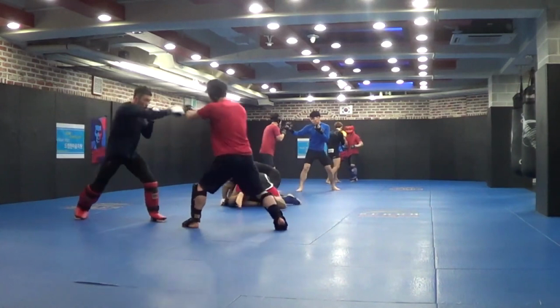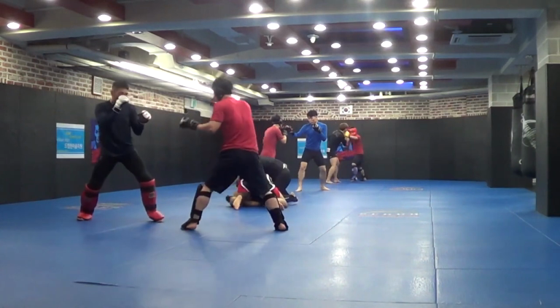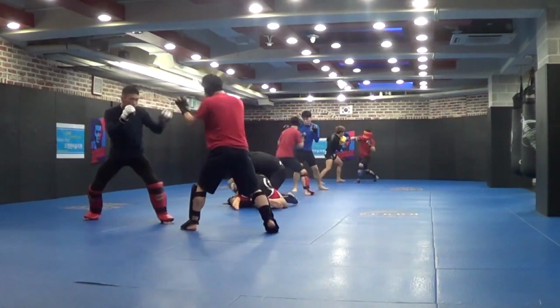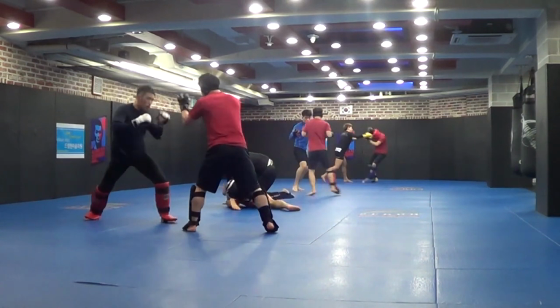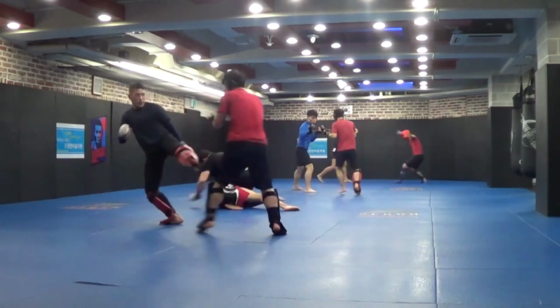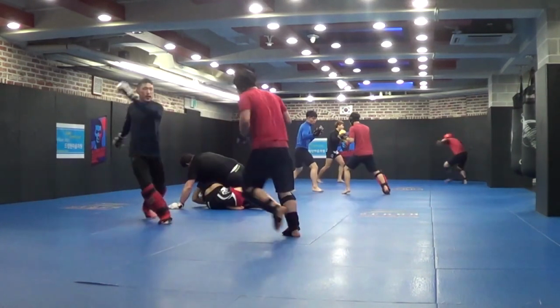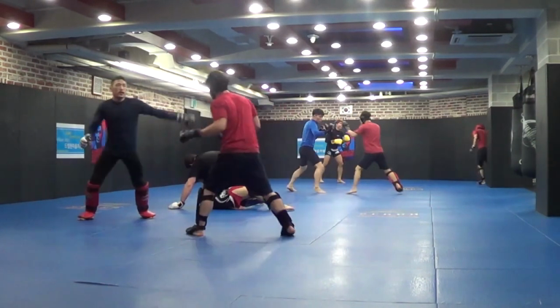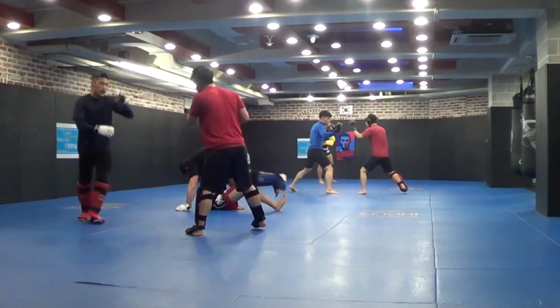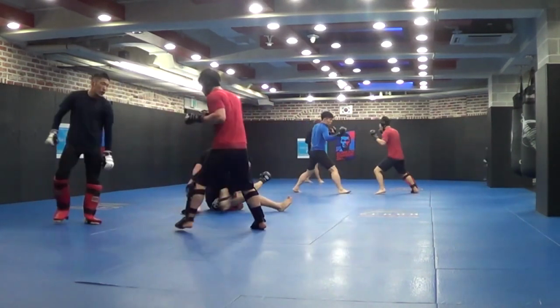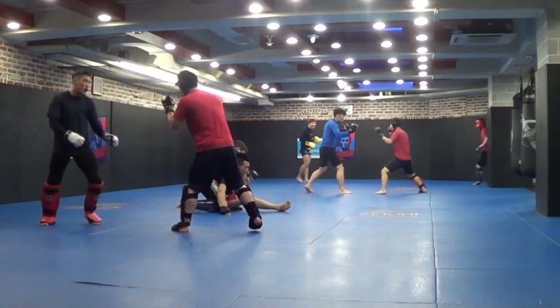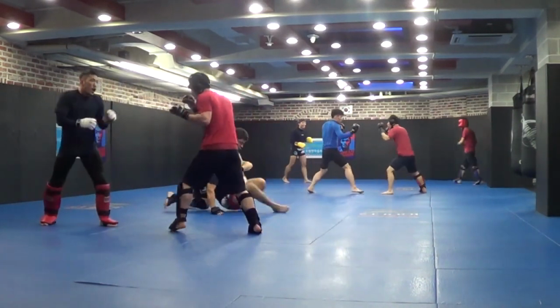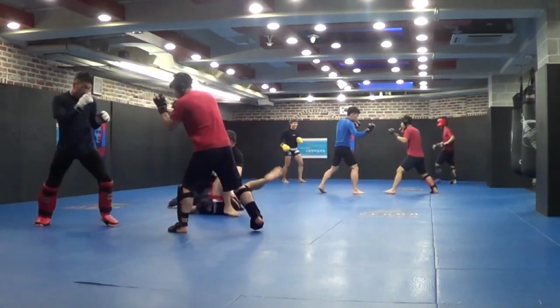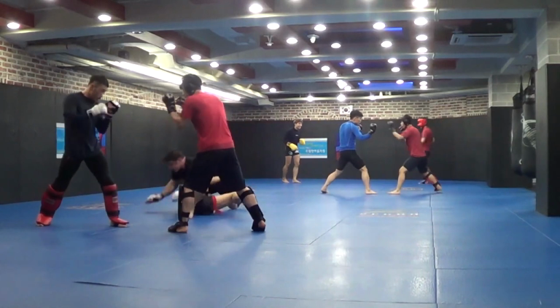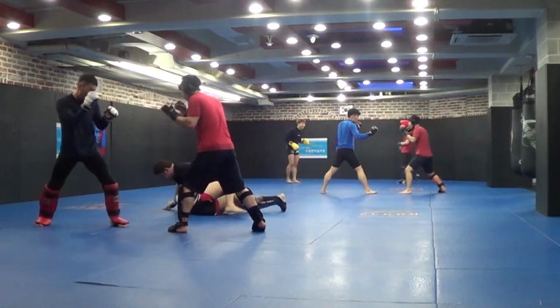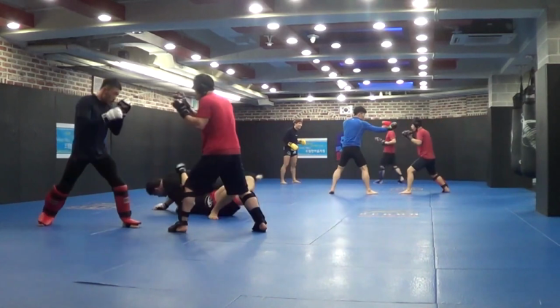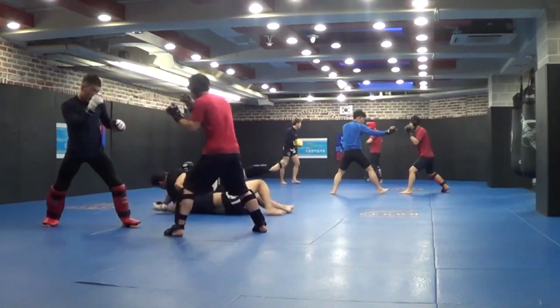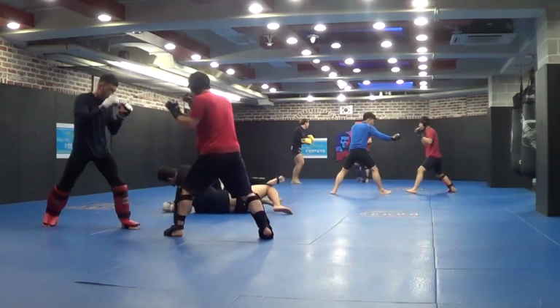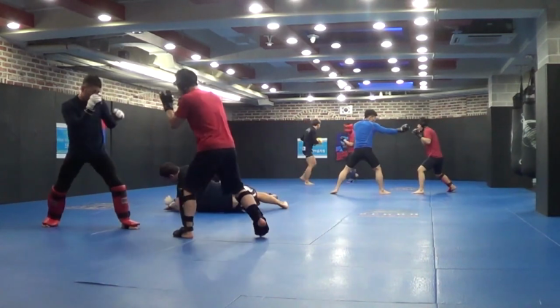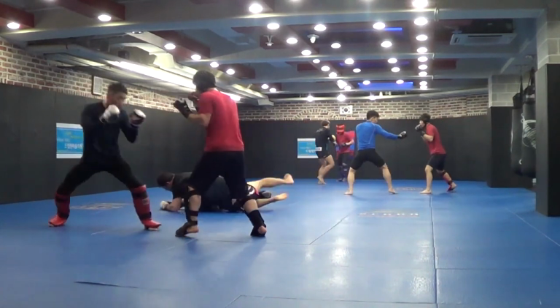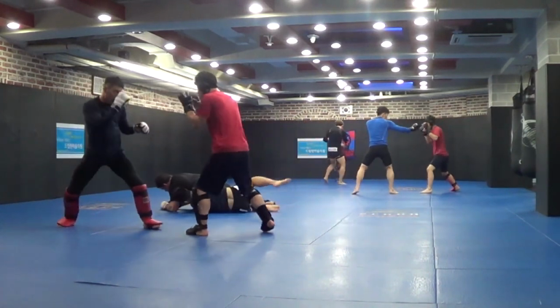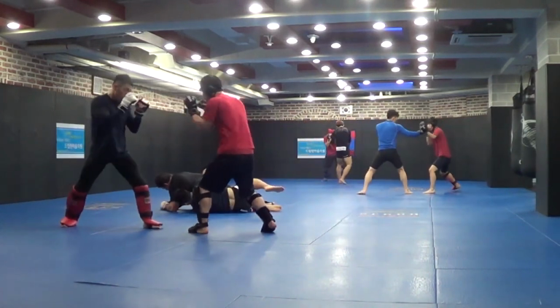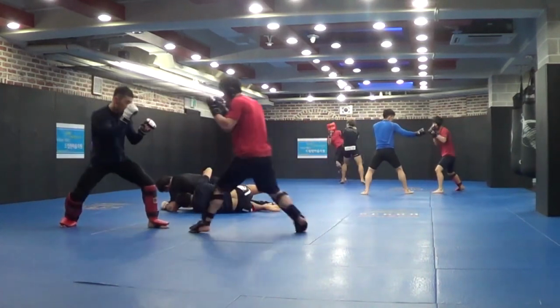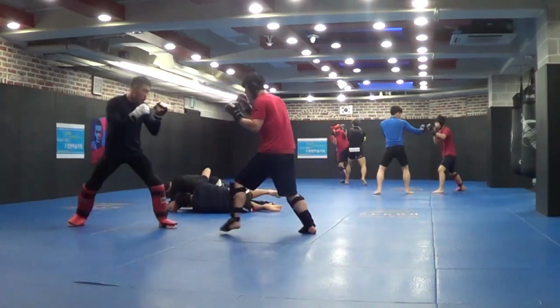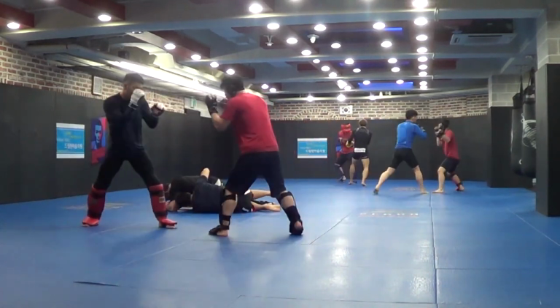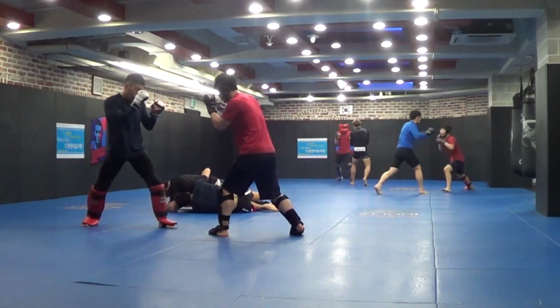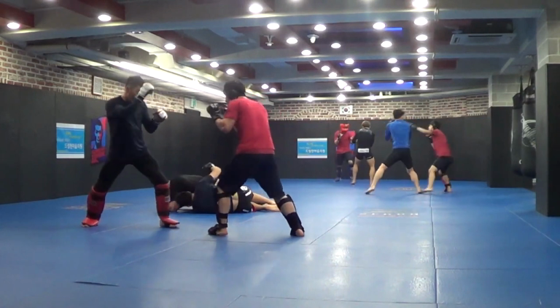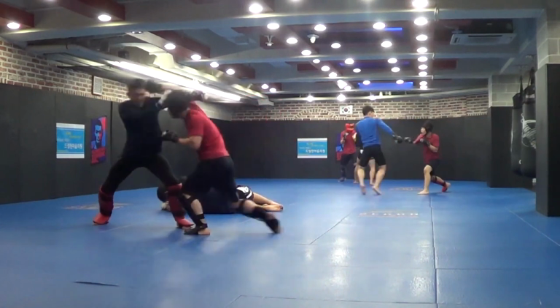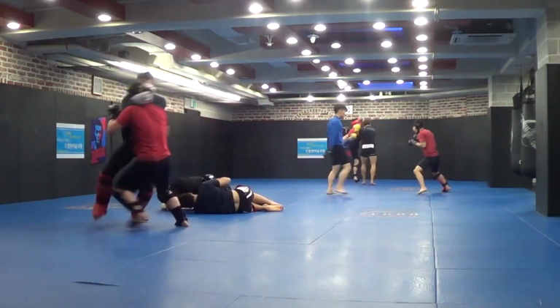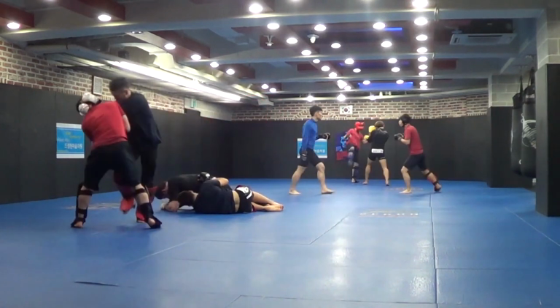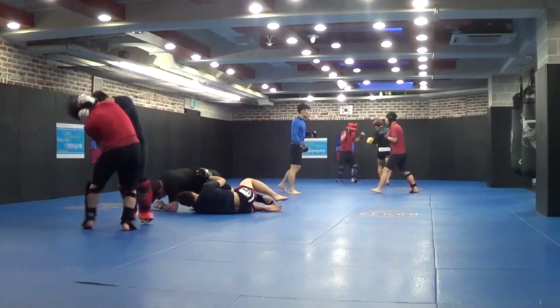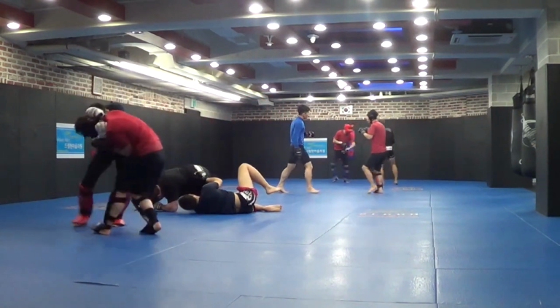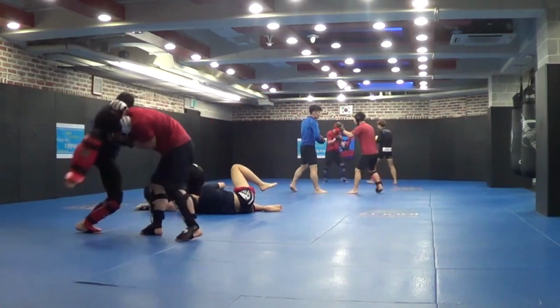He tries to get away — top turtle — and I take the back. He tries to sit out and I get back on top. He gets the underhook but I bang my thumb and re-crack my broken thumb into the ground — ouch, that really hurt.